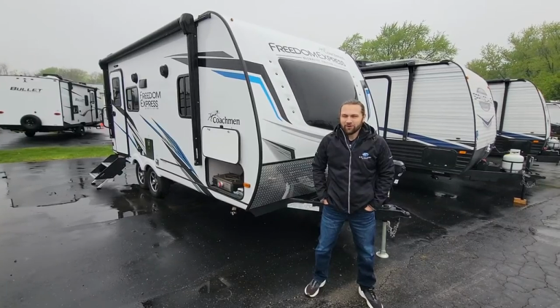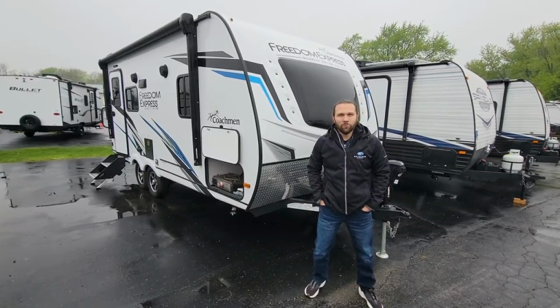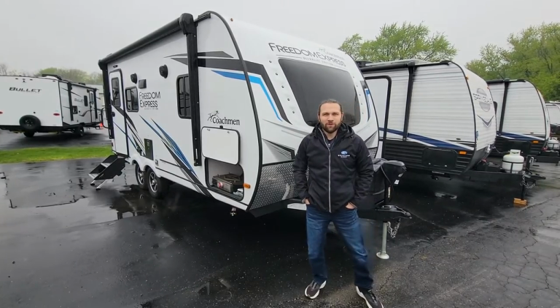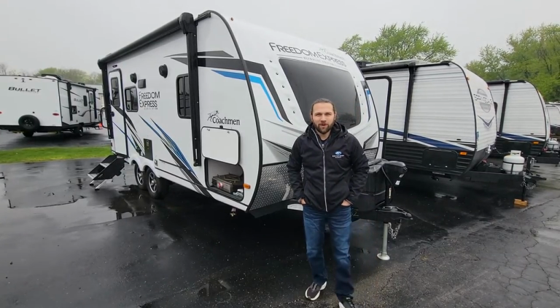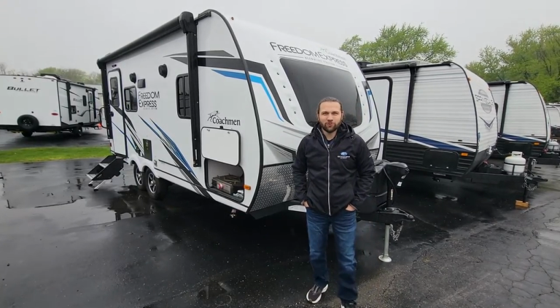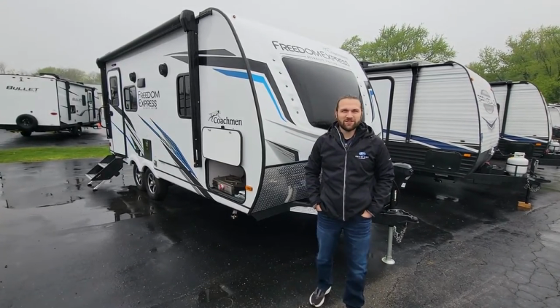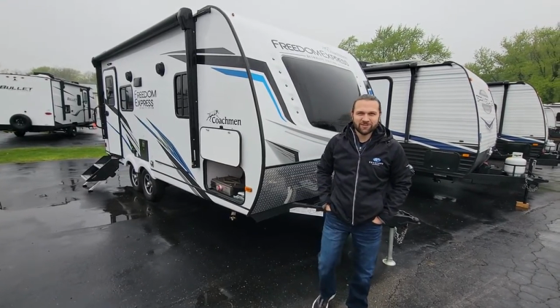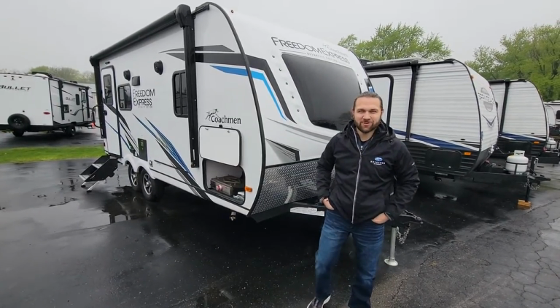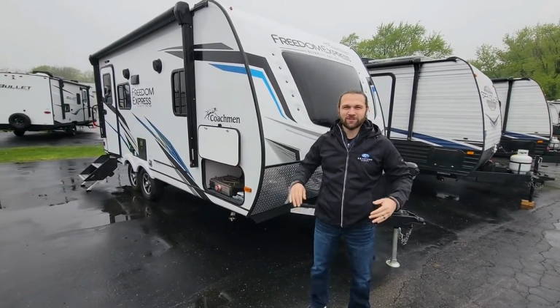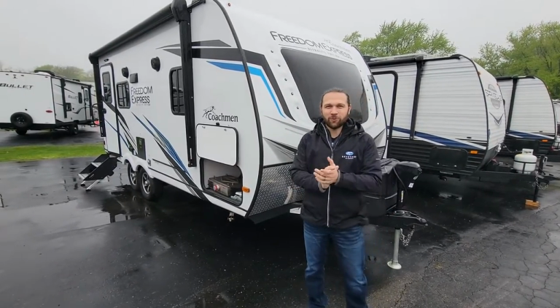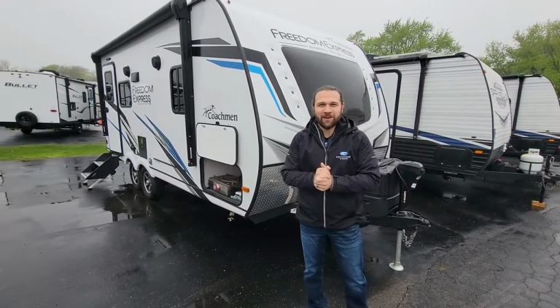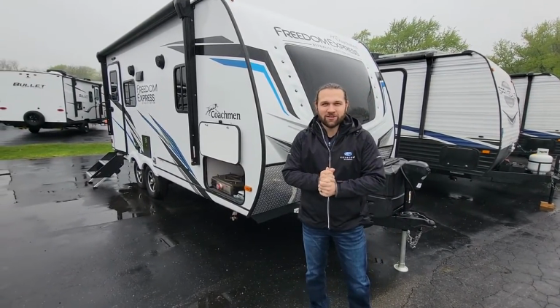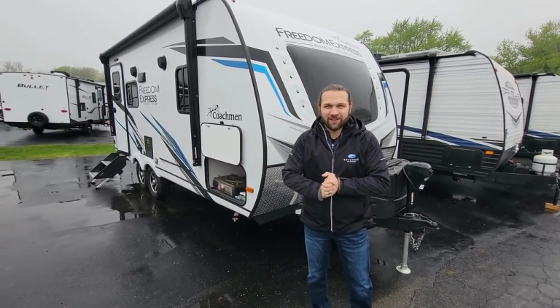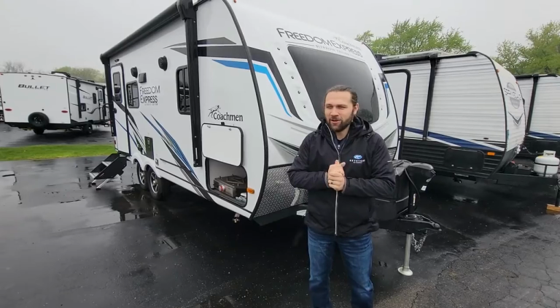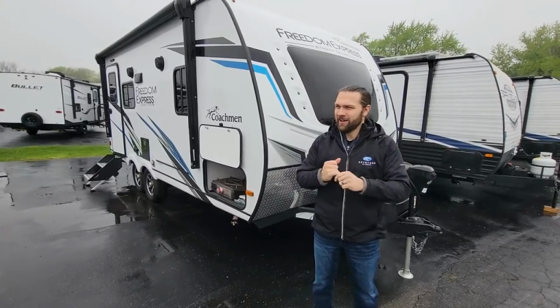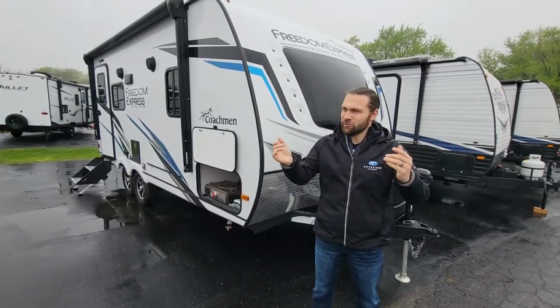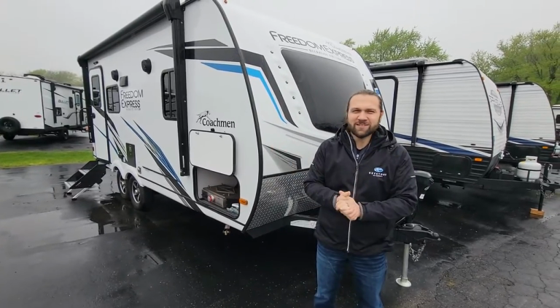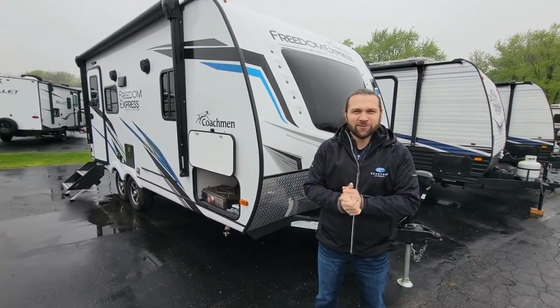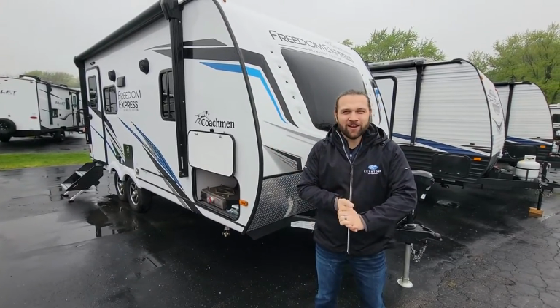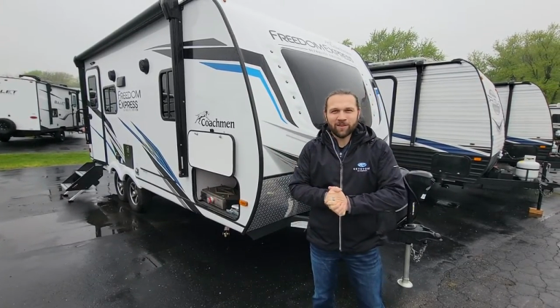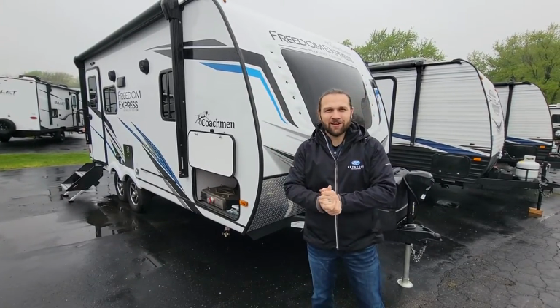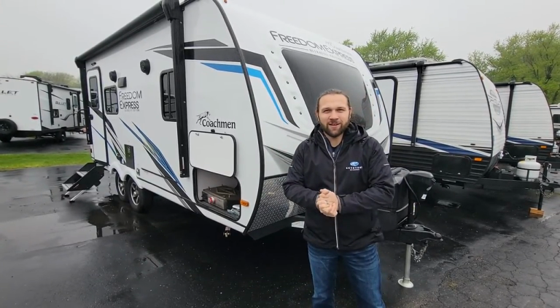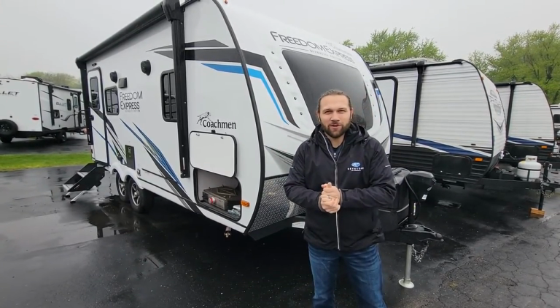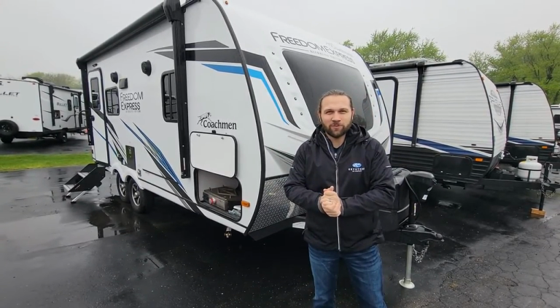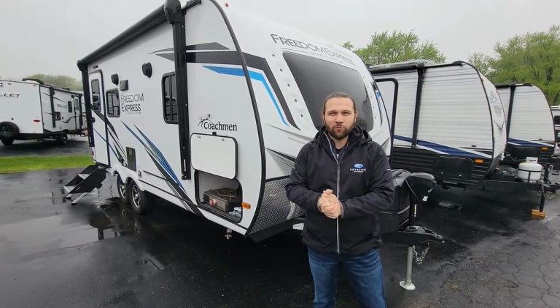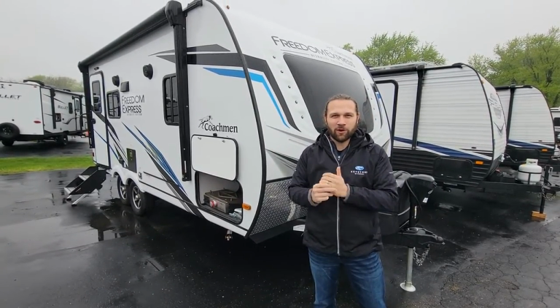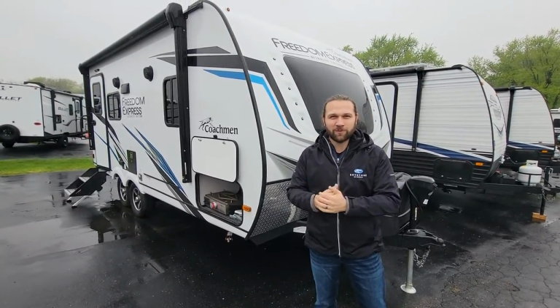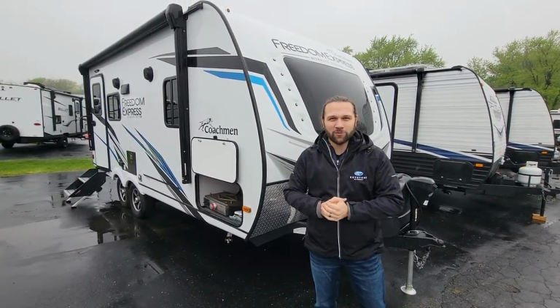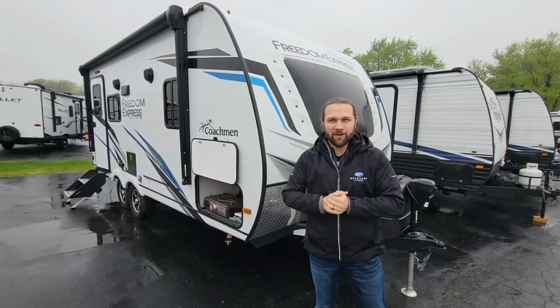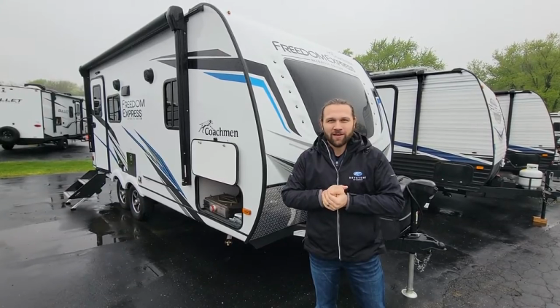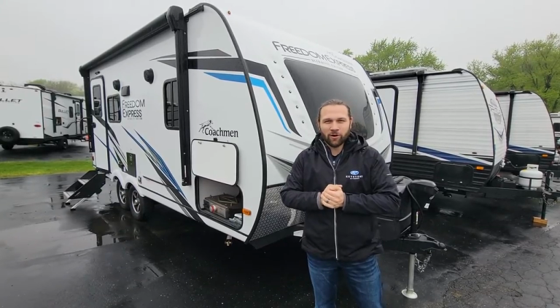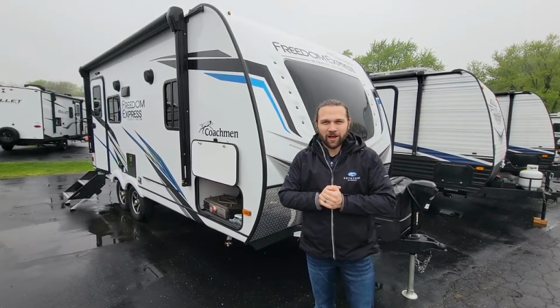Good morning from Modern Trailer Sales. This is Austin Early in Anderson, Indiana. As you can see, it's raining, but that's not gonna stop us from telling you about the awesome campers we have here on the lot.